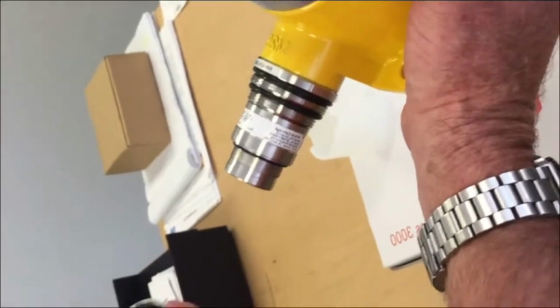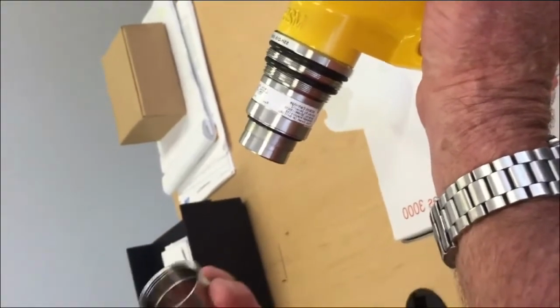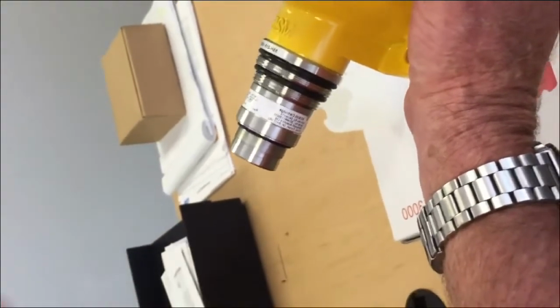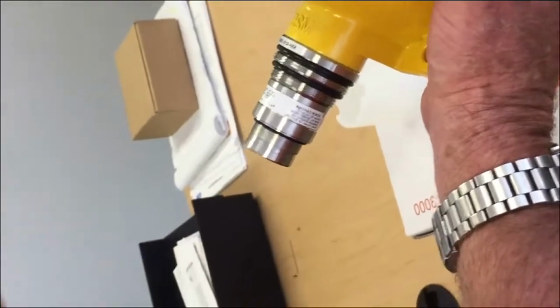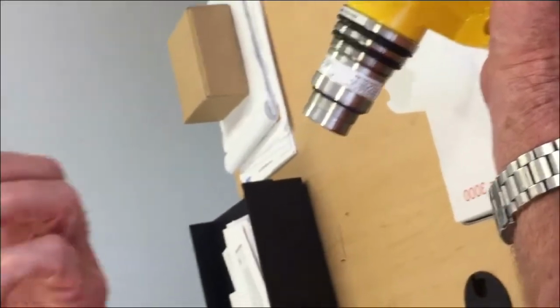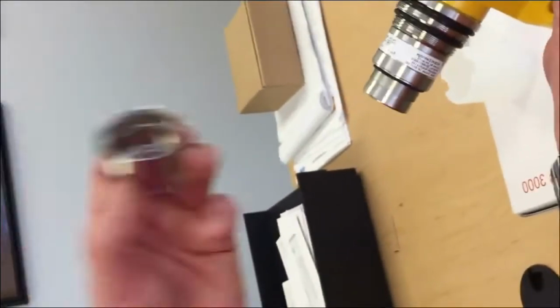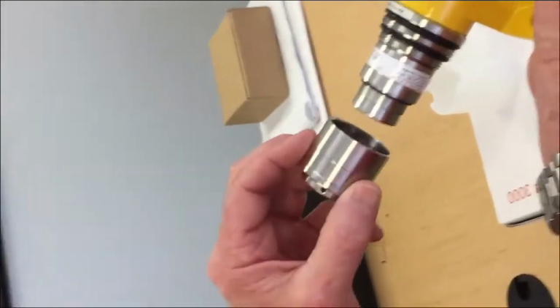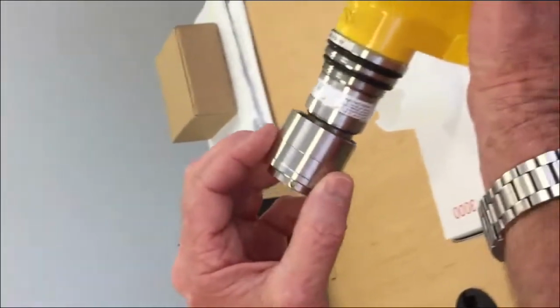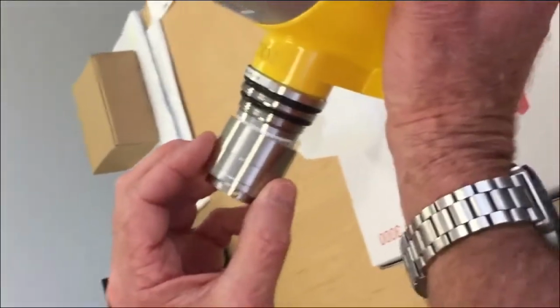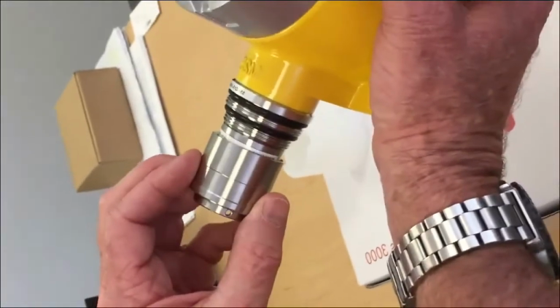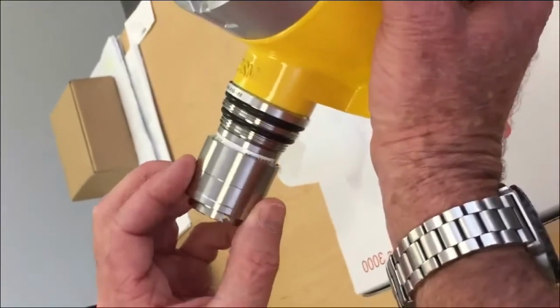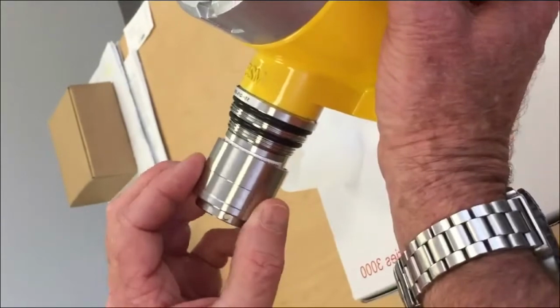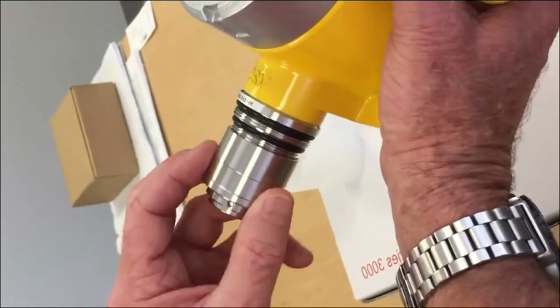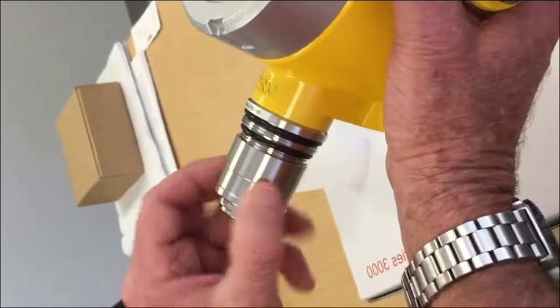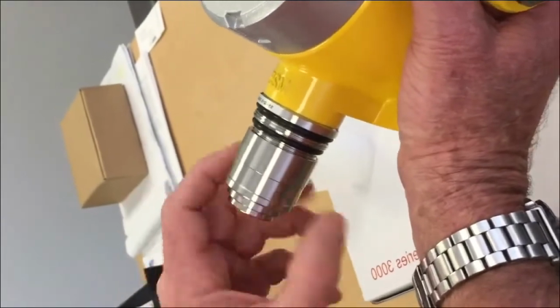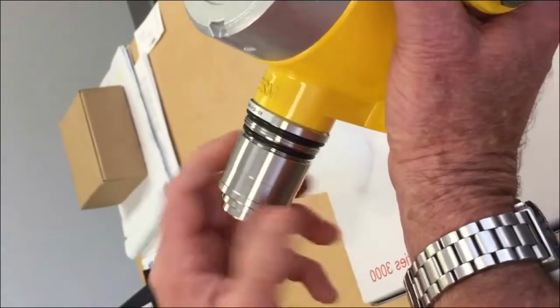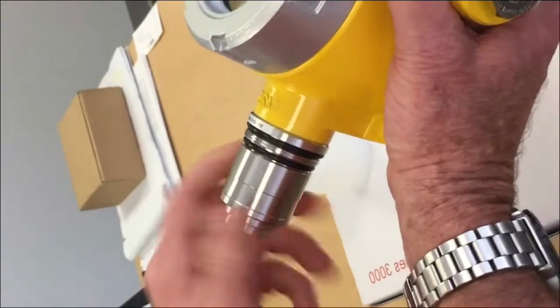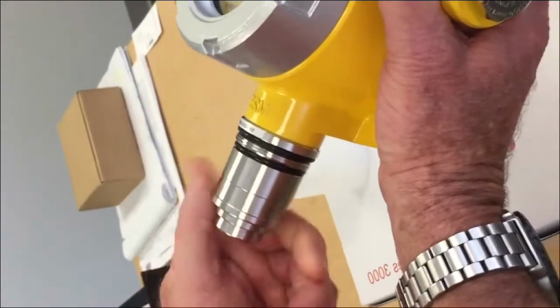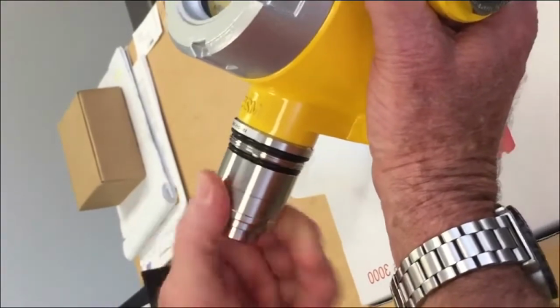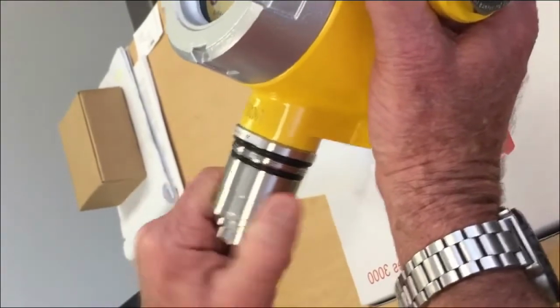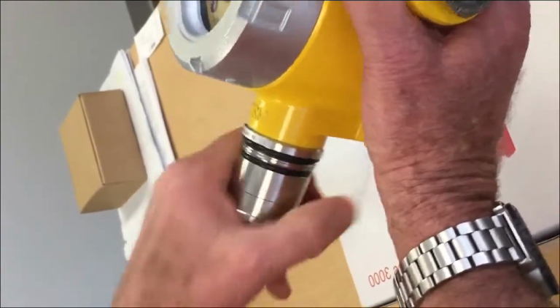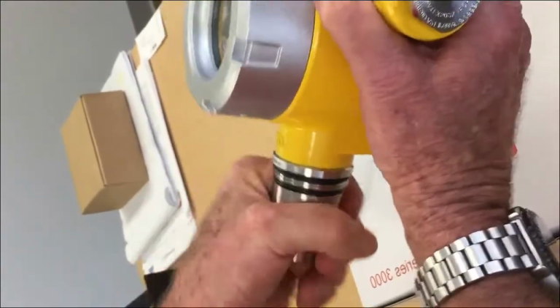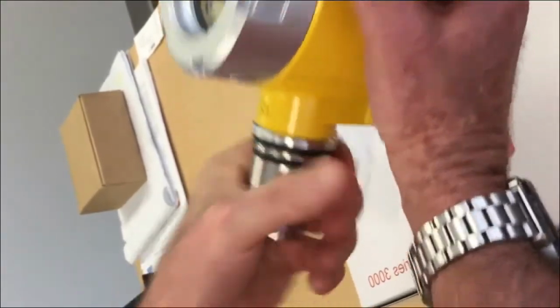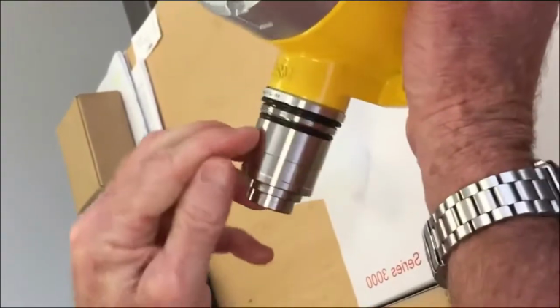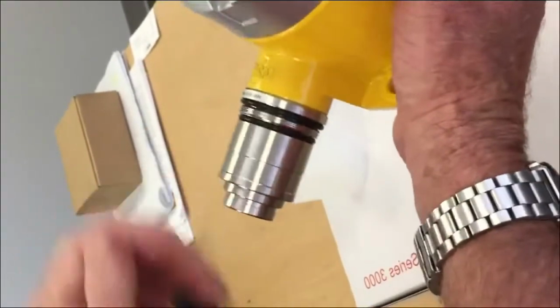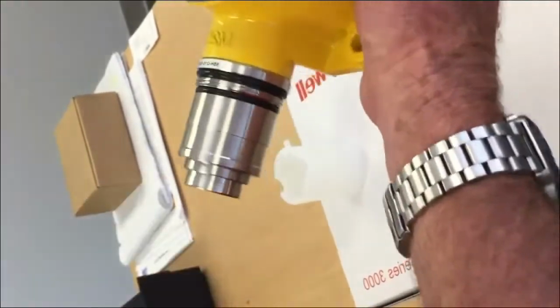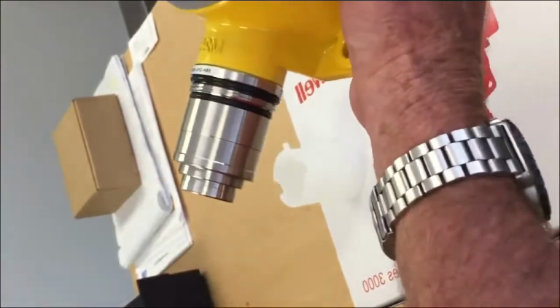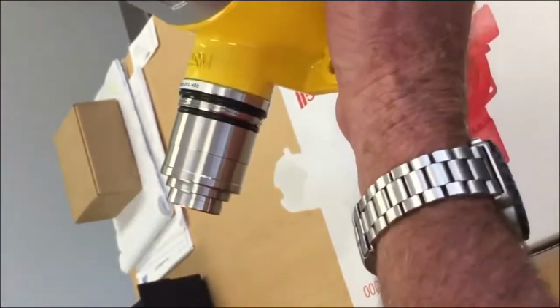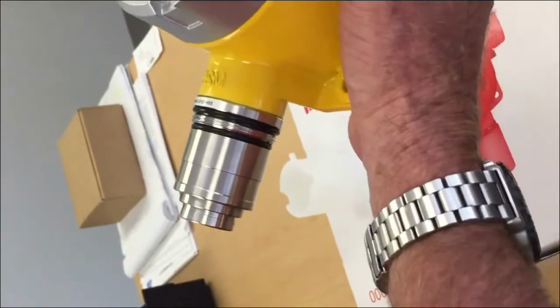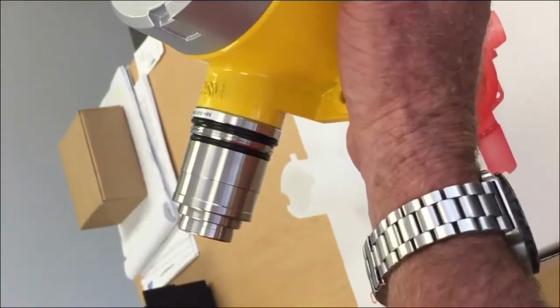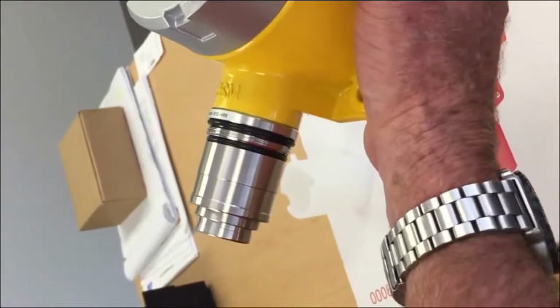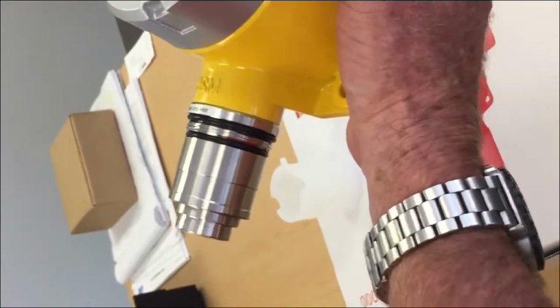Then take the collar that you removed and reinstall it — screw it on tight. It'll seat up against the O-ring seal, and you've replaced the sensor. That's it.